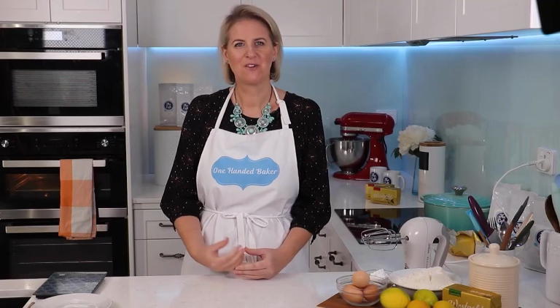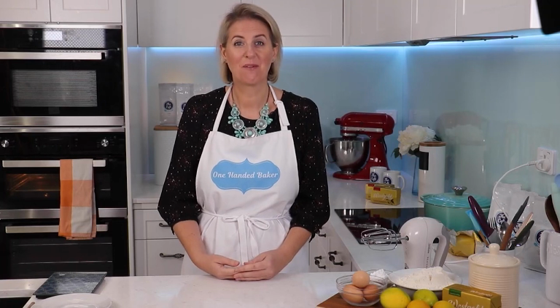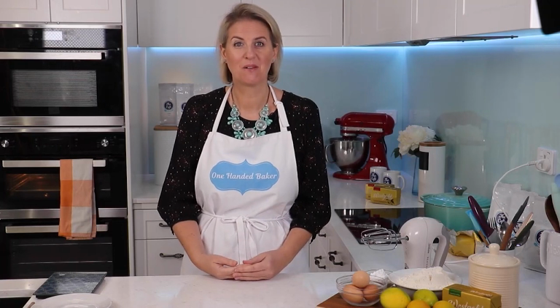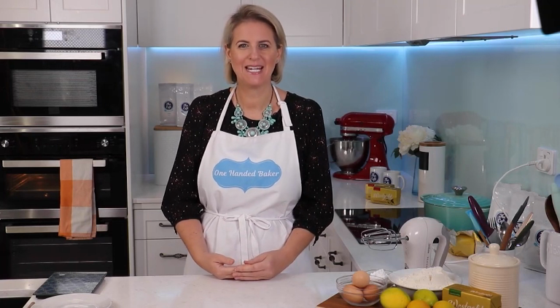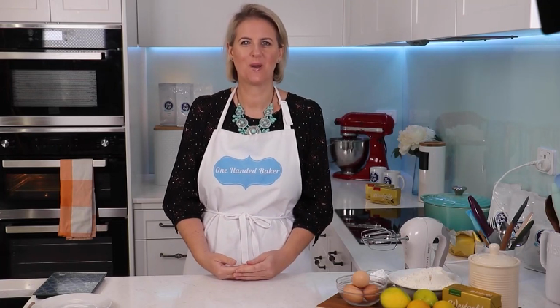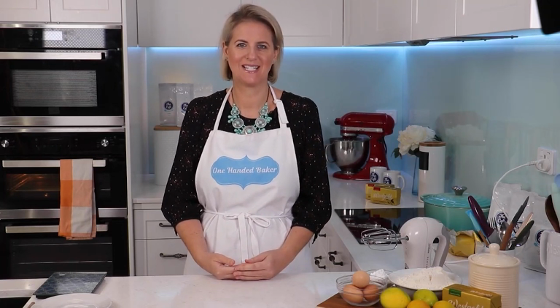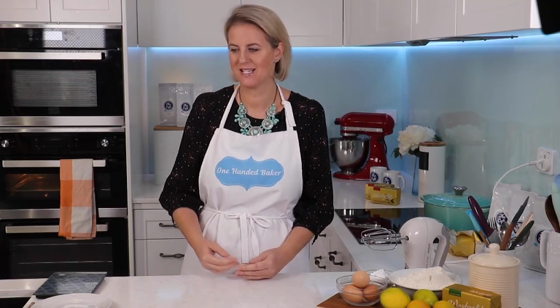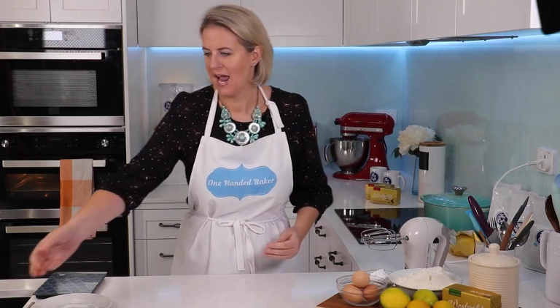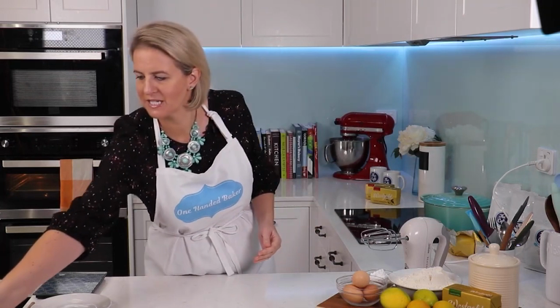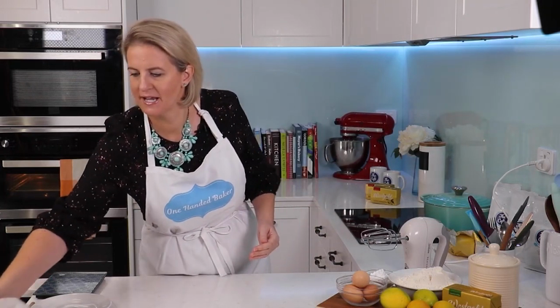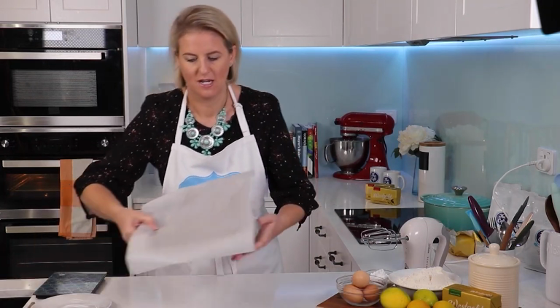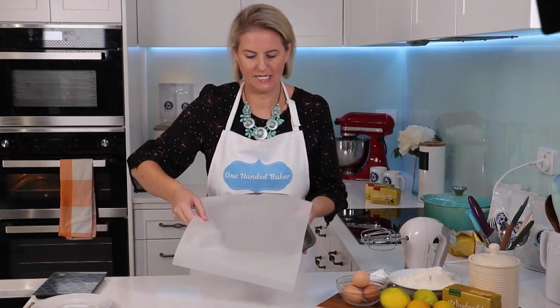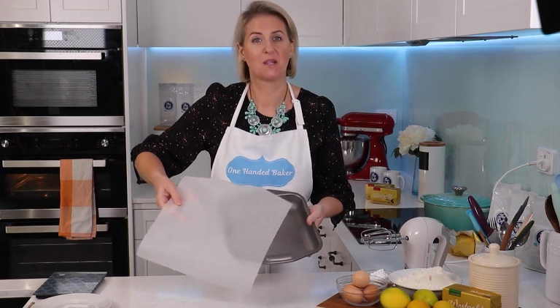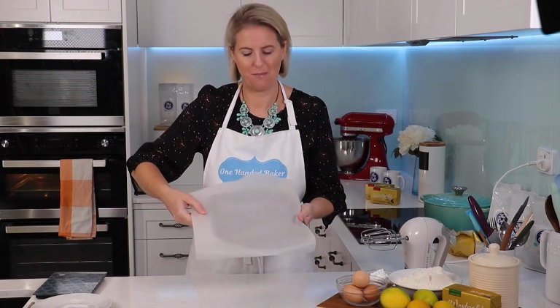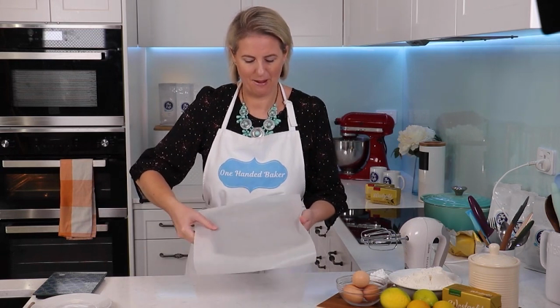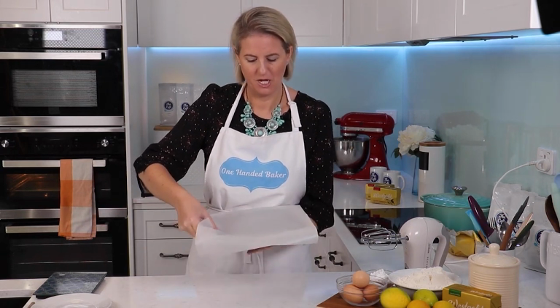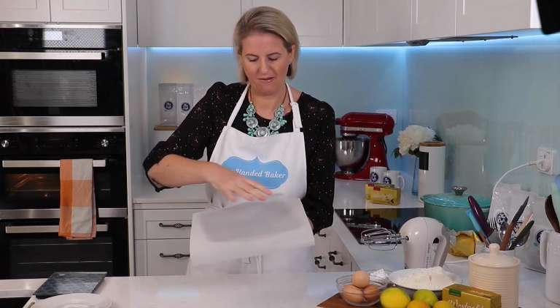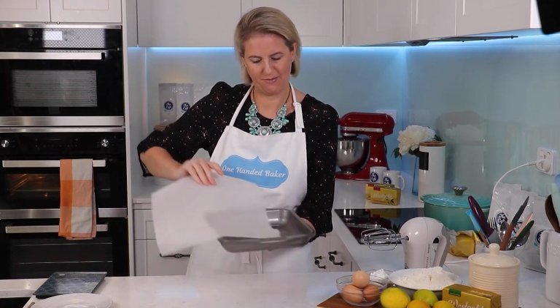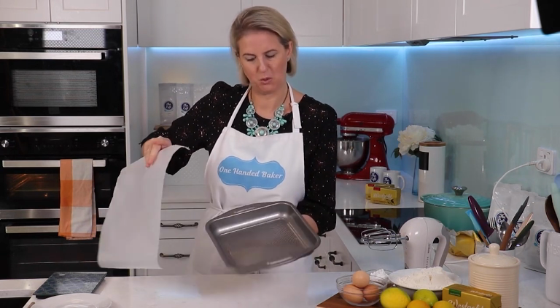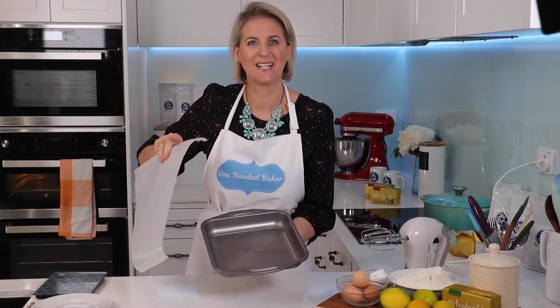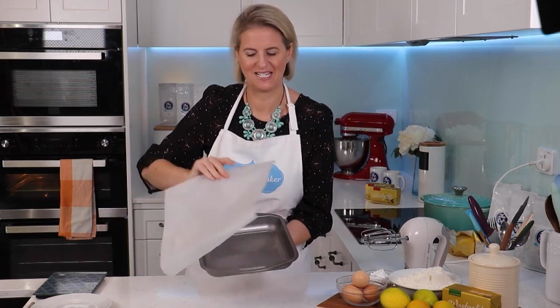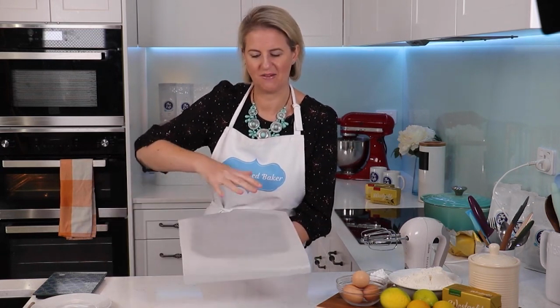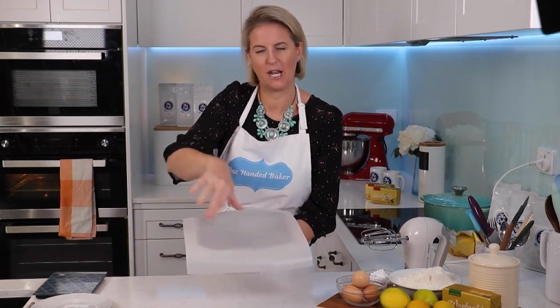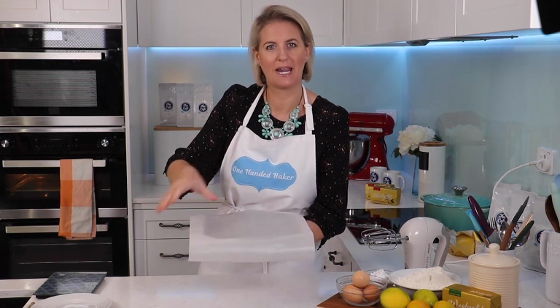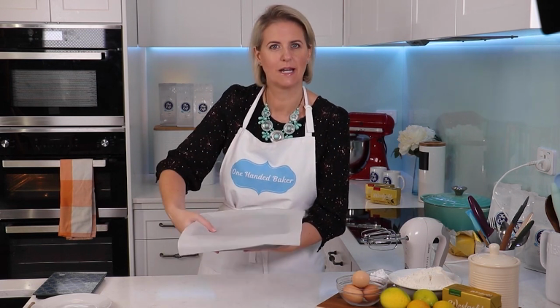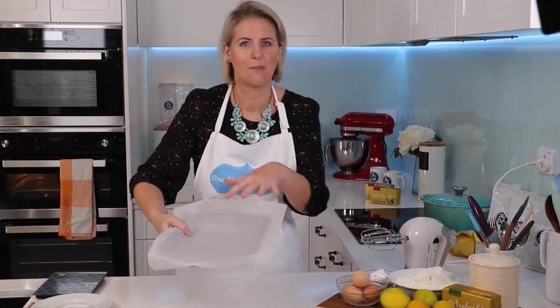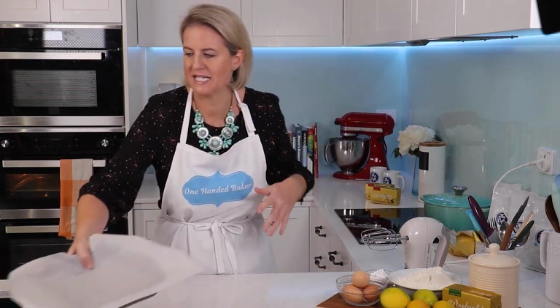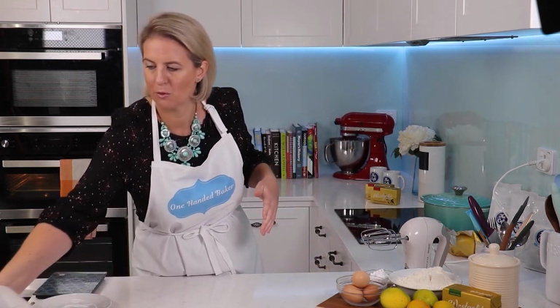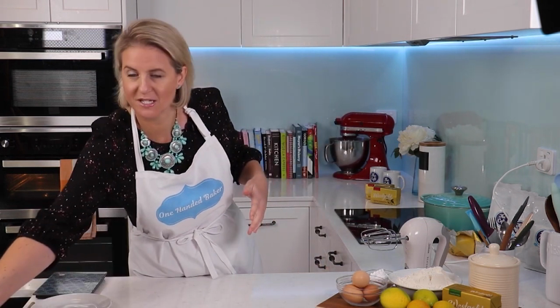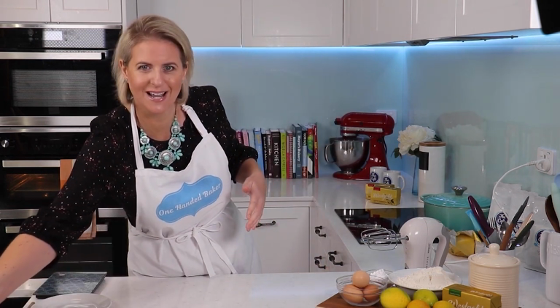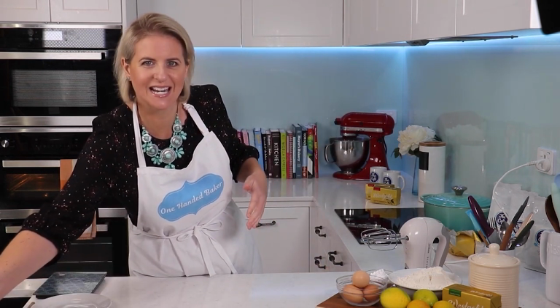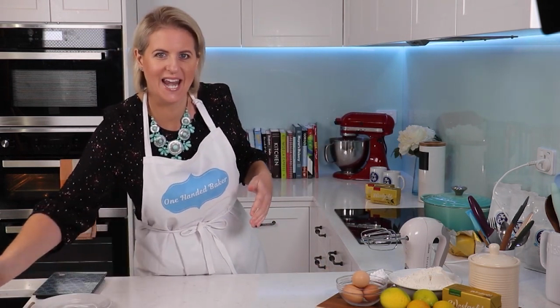First step: I've got my oven preheated to 180 Celsius and I've got a tin lined here with some baking paper. Mine's about a 23 centimeter tin — just leave it slightly overhanging the sides. It makes it easier when you want to lift the slice out at the end.